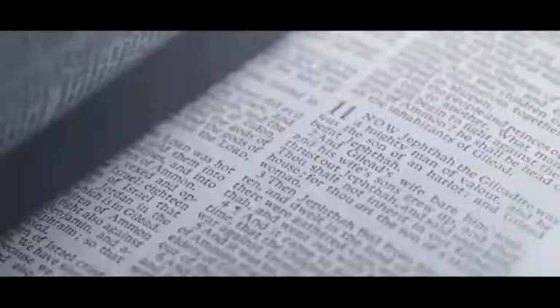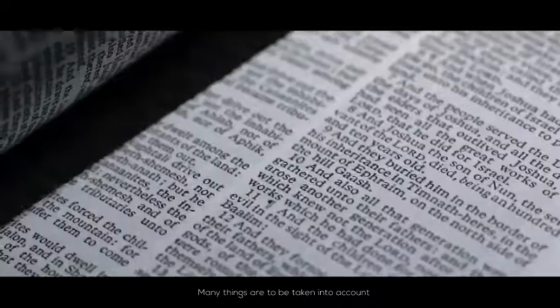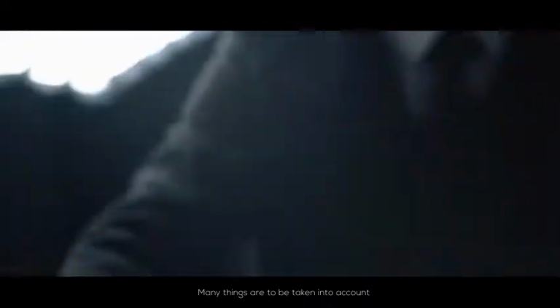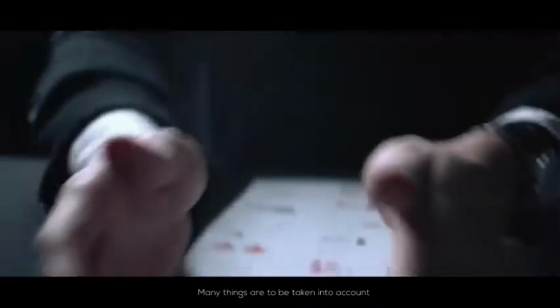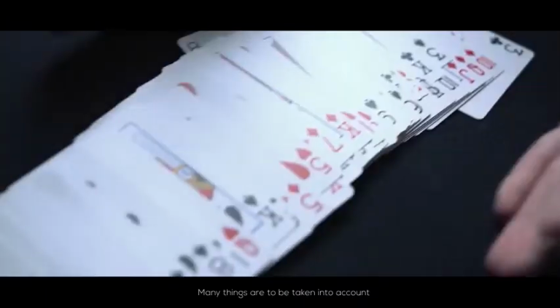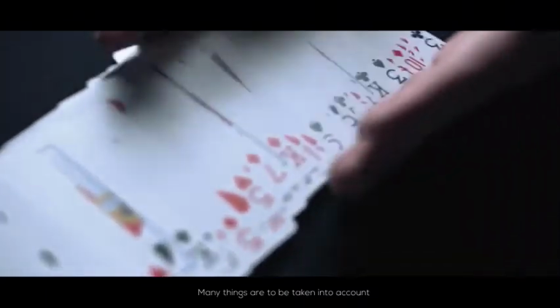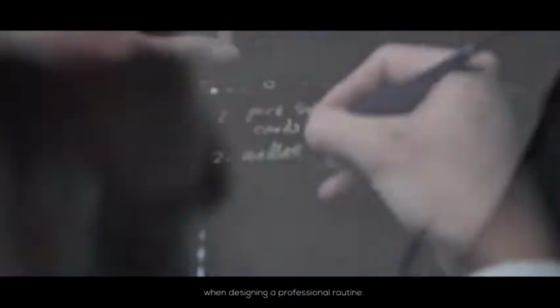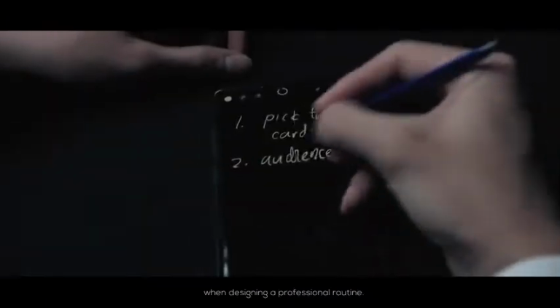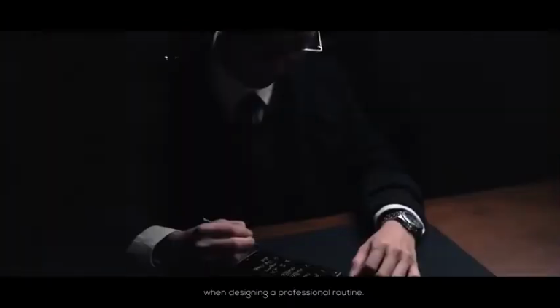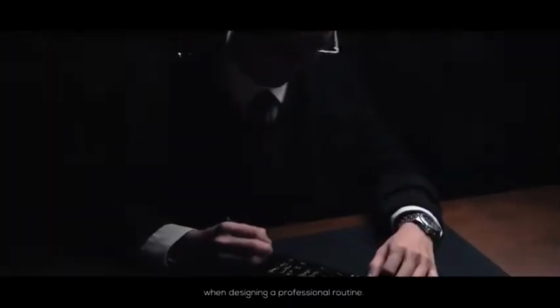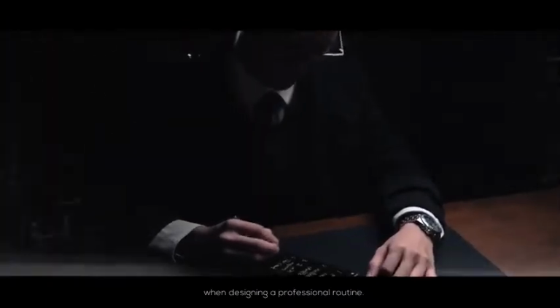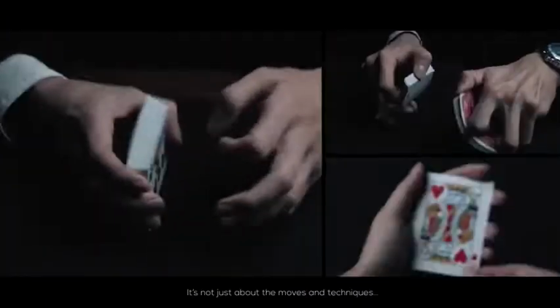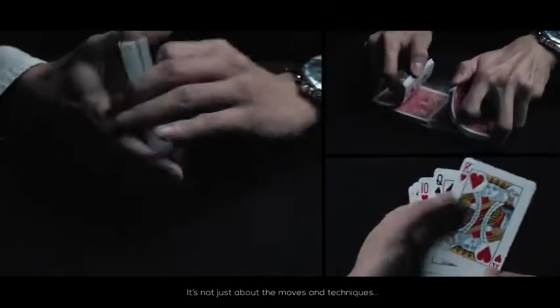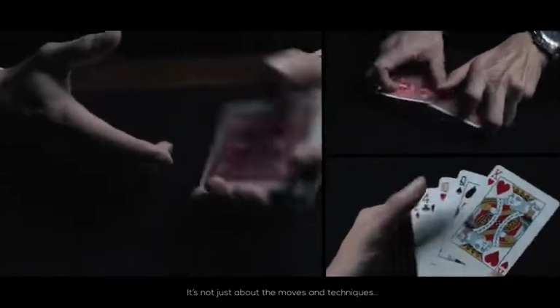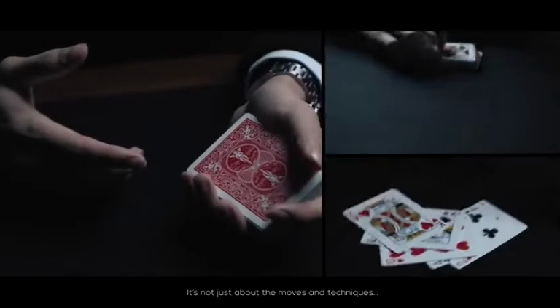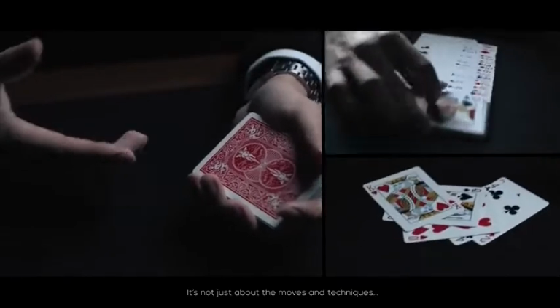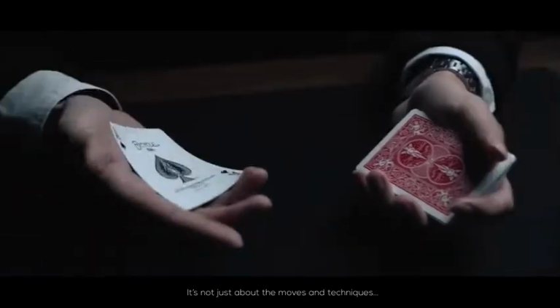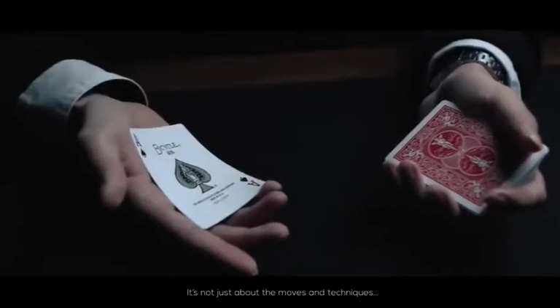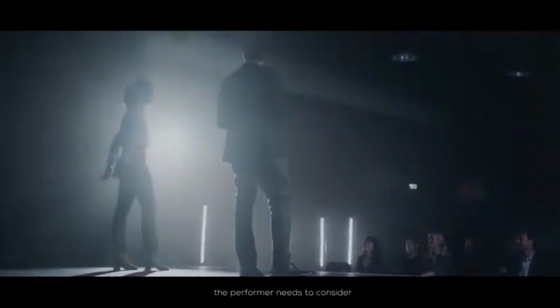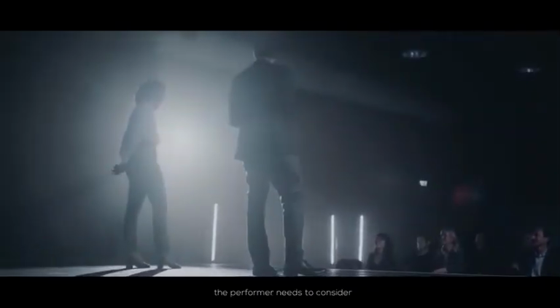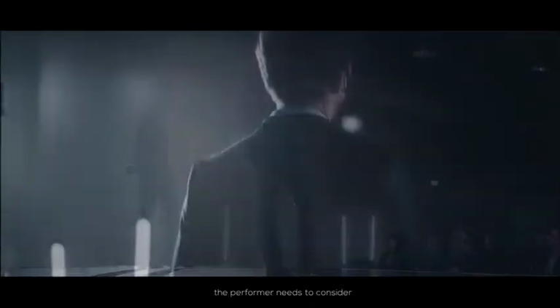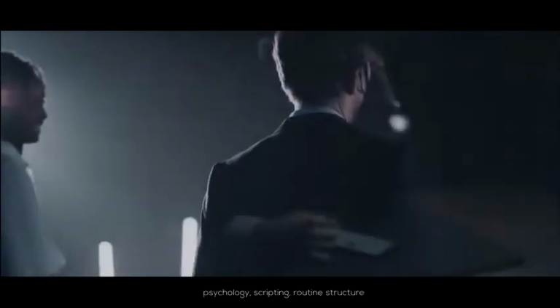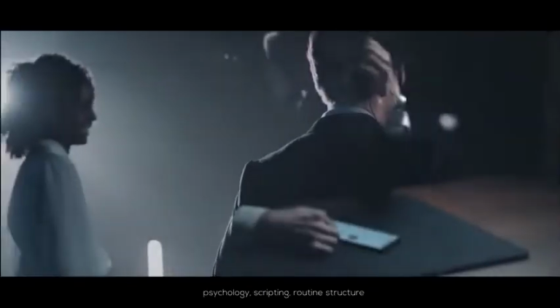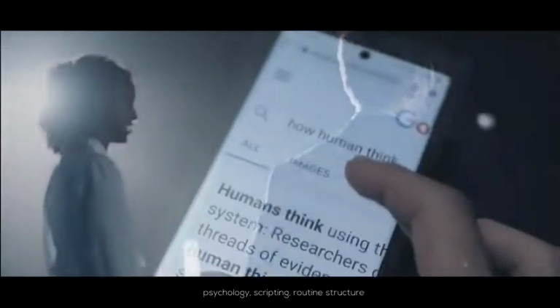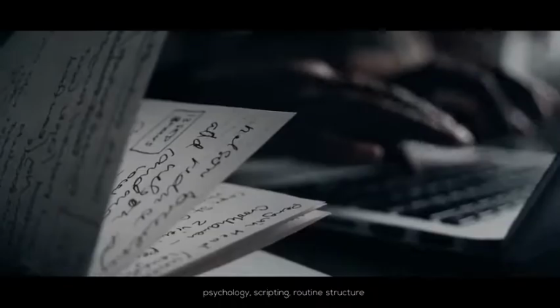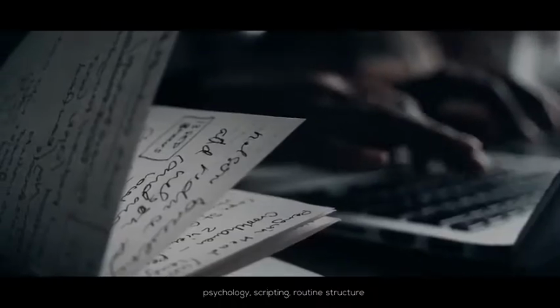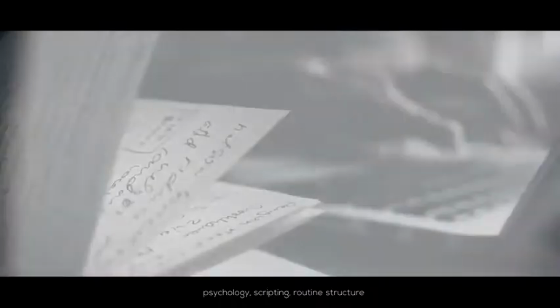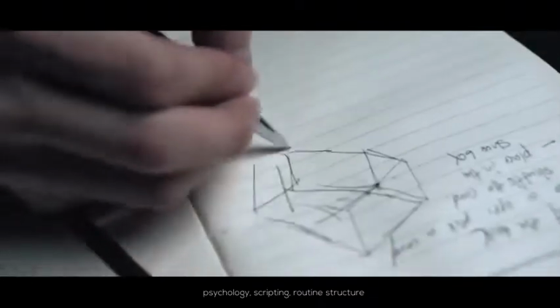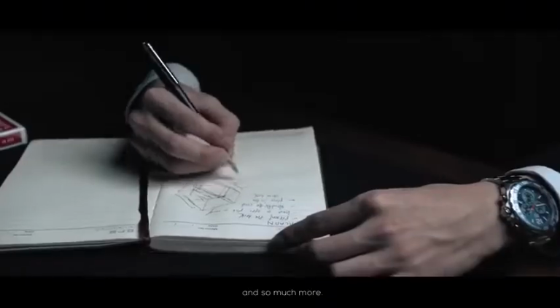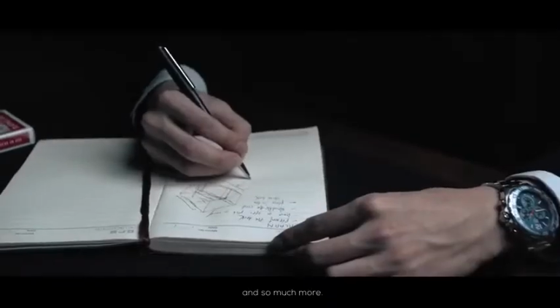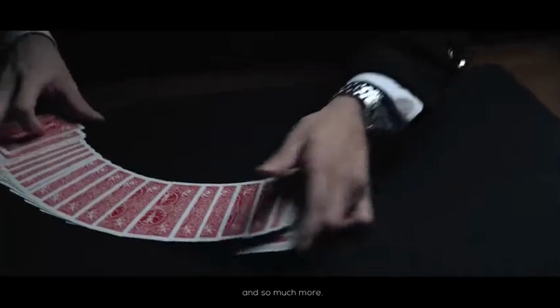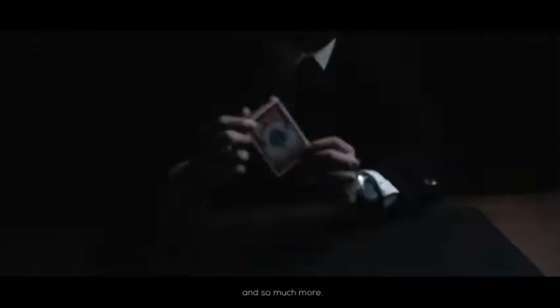Many things have to be taken into account when designing a professional routine. It's not just about the mood and technique. The performer needs to consider psychology, scripting, routine structure, and so much more.